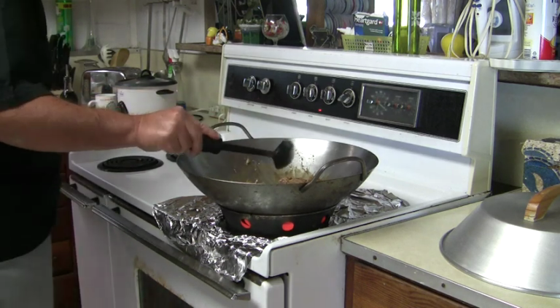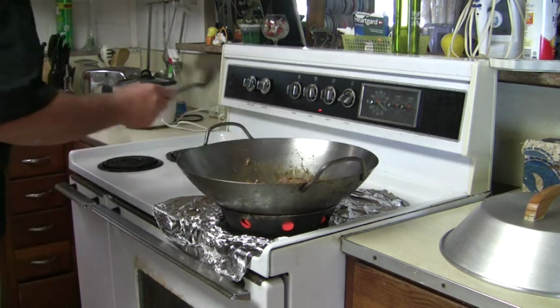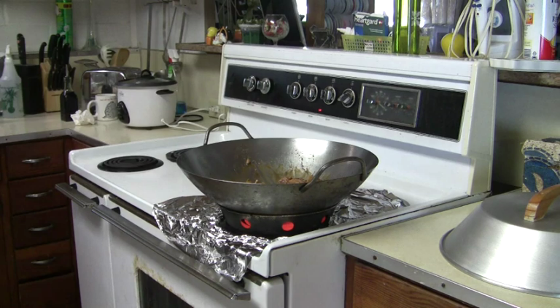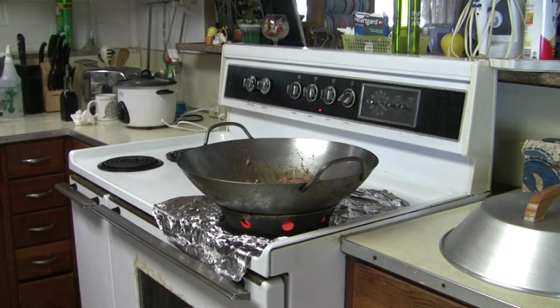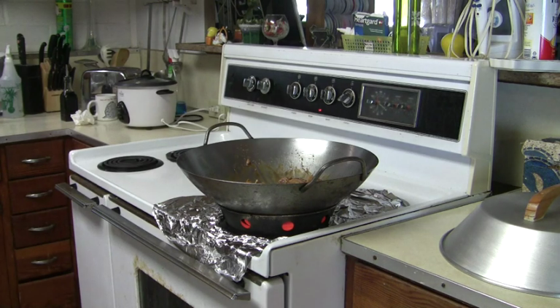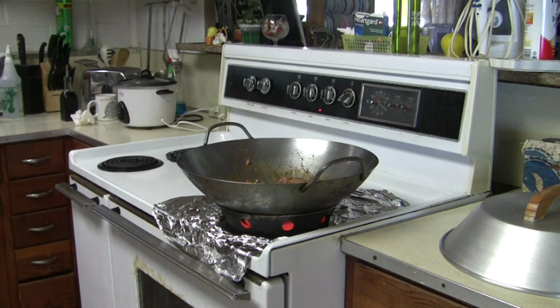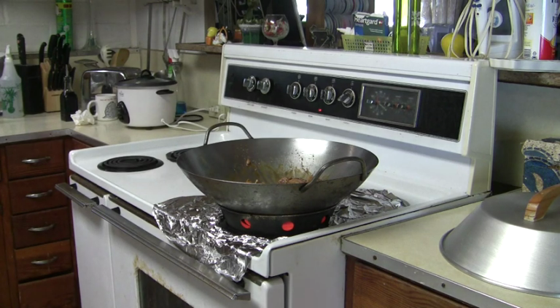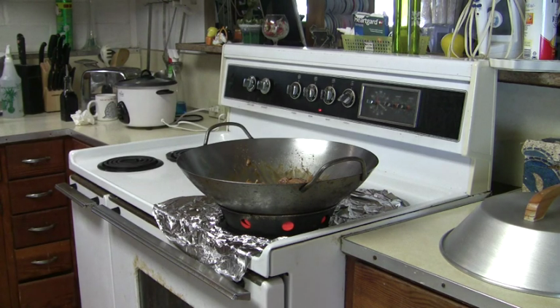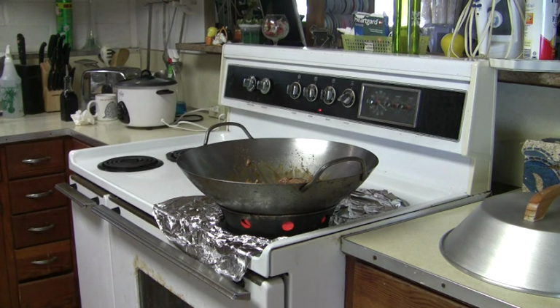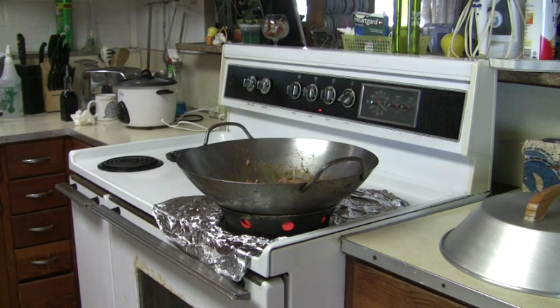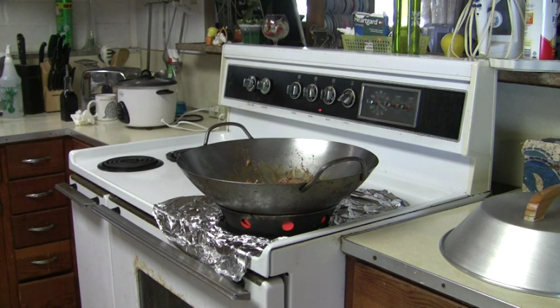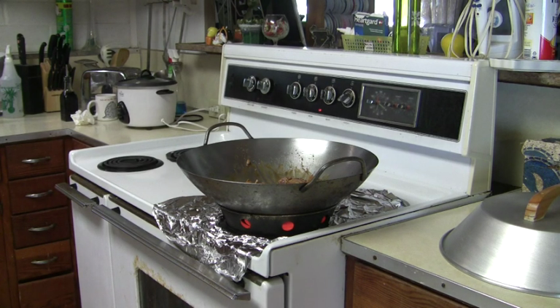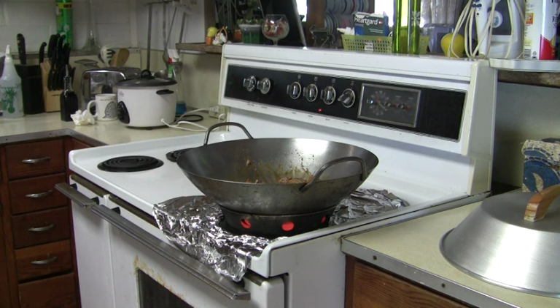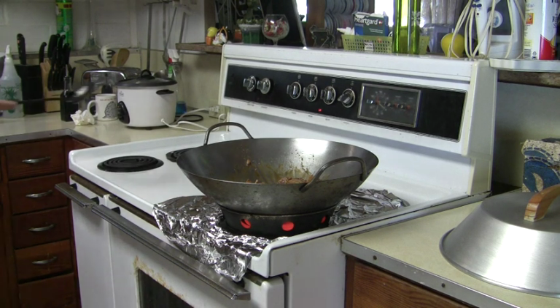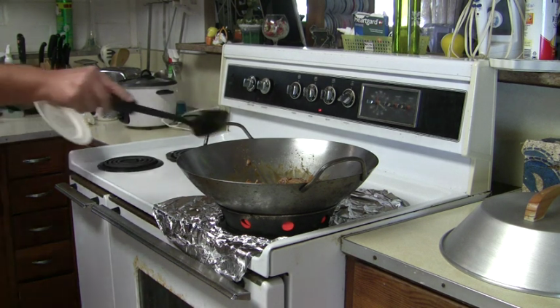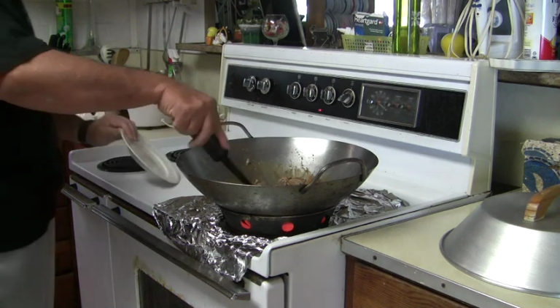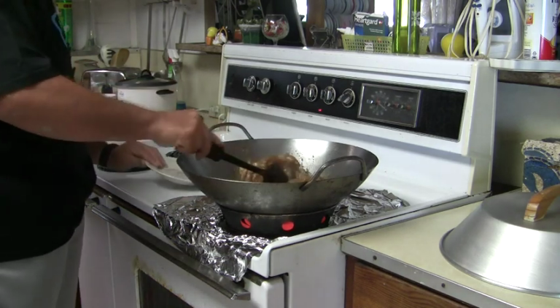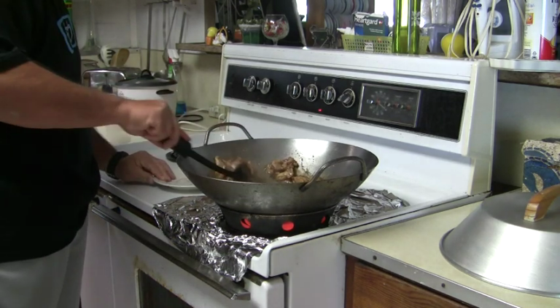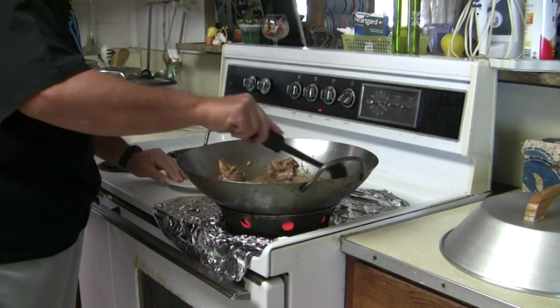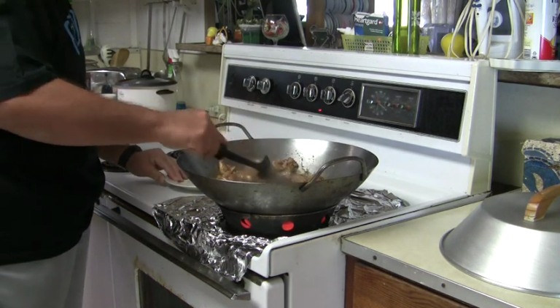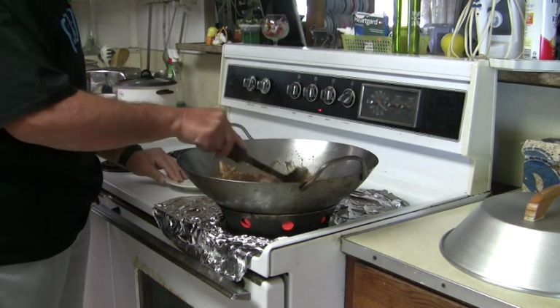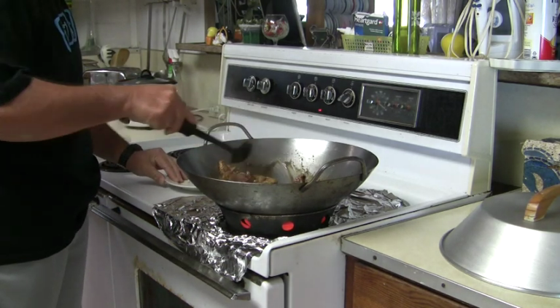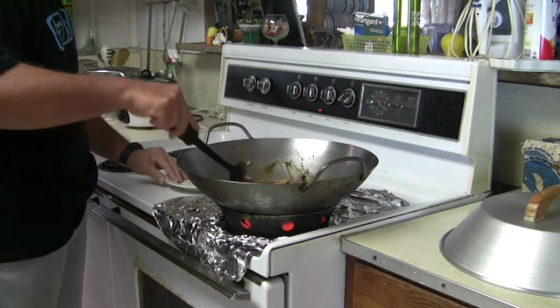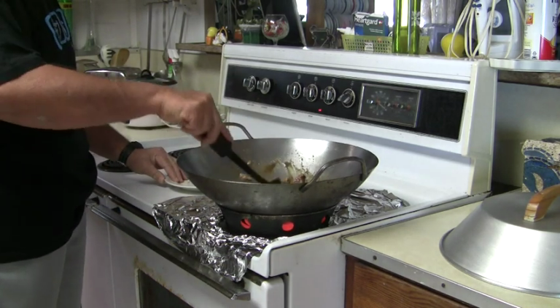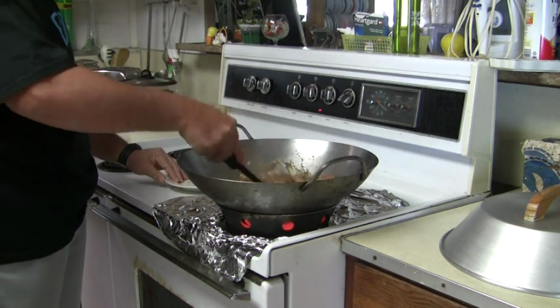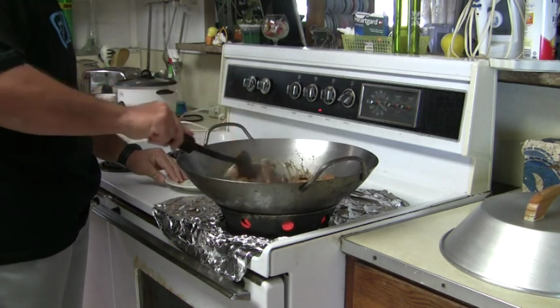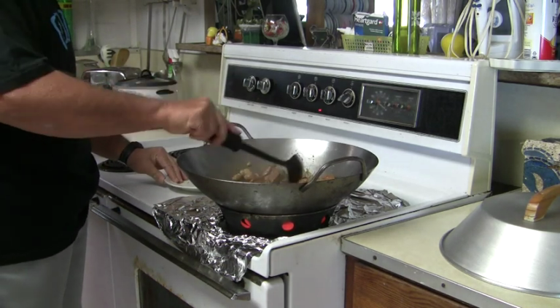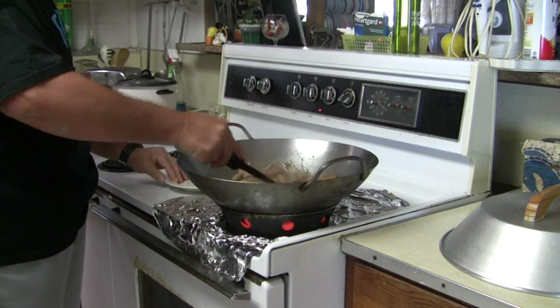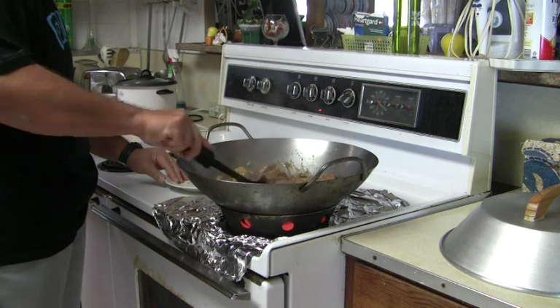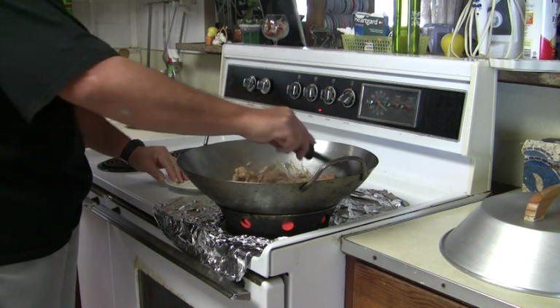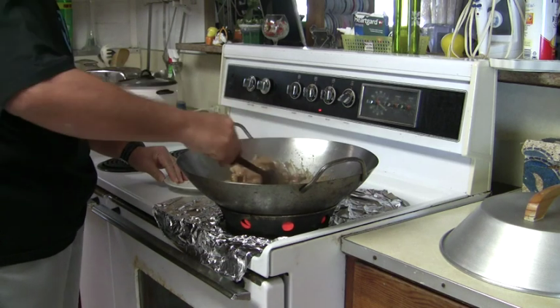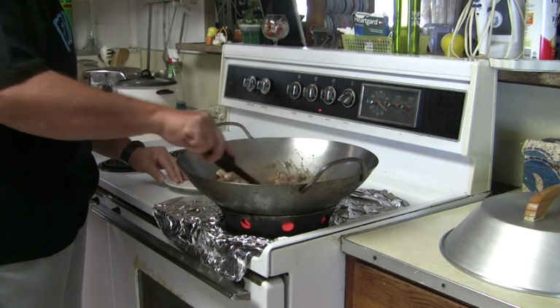So usually, you'll be surprised — in about four or five minutes, it's typically almost done.